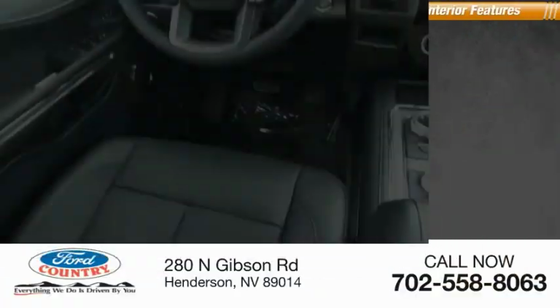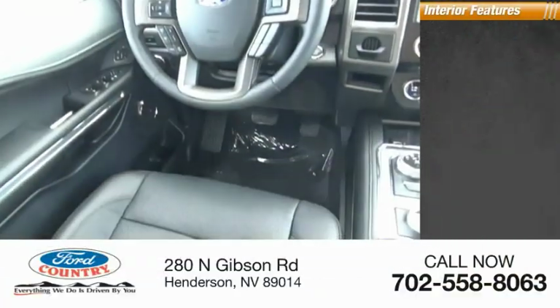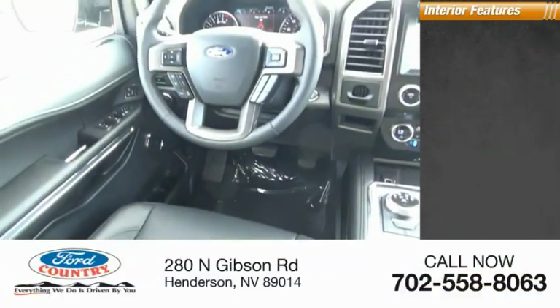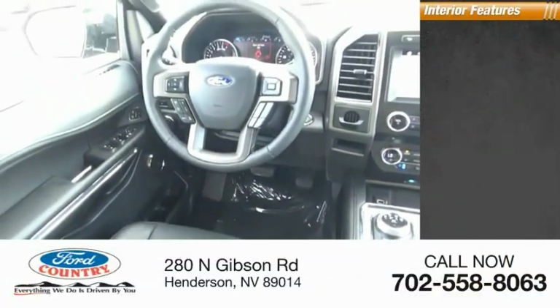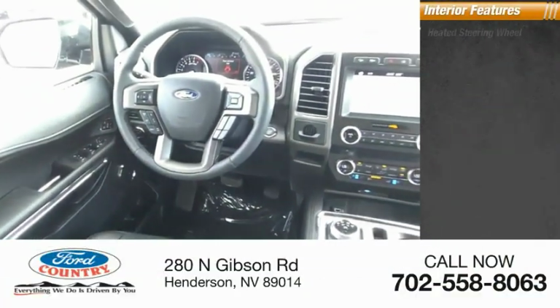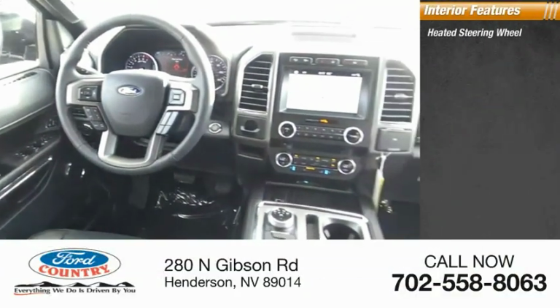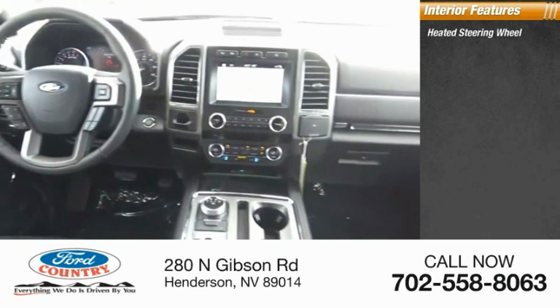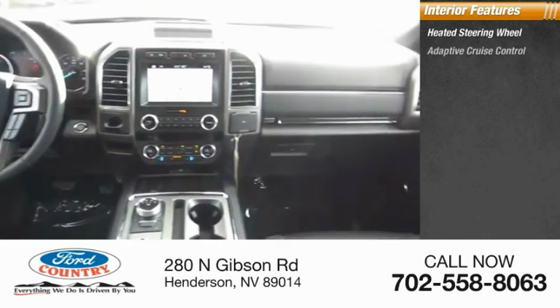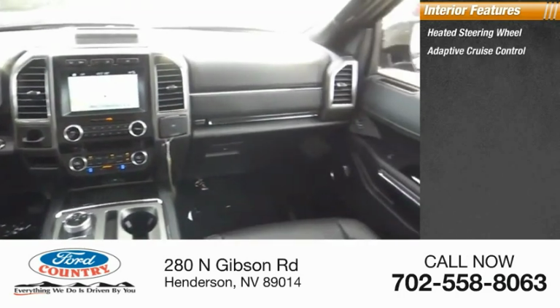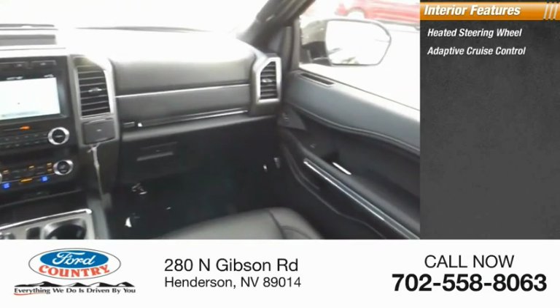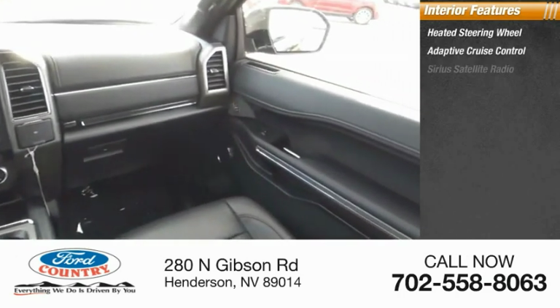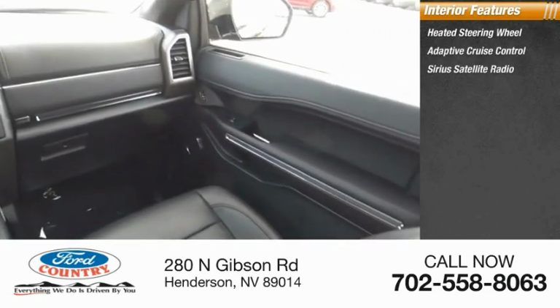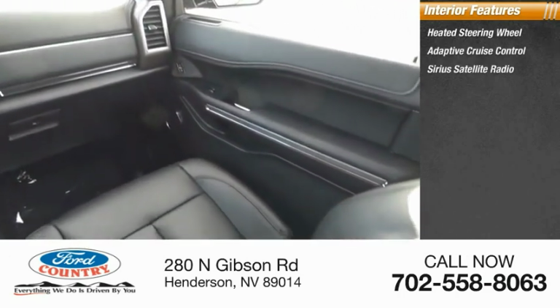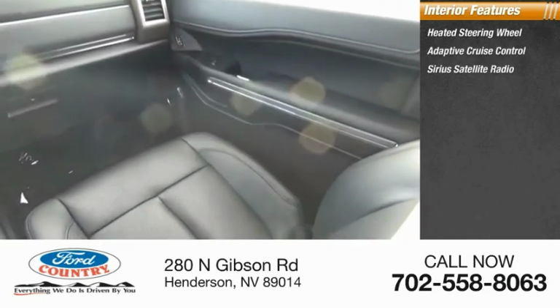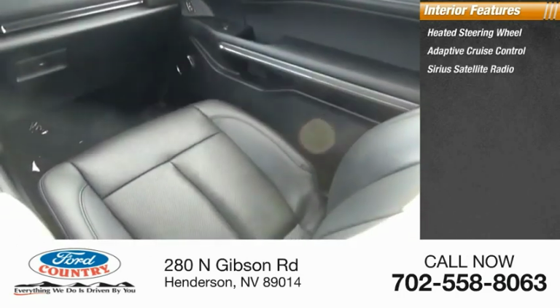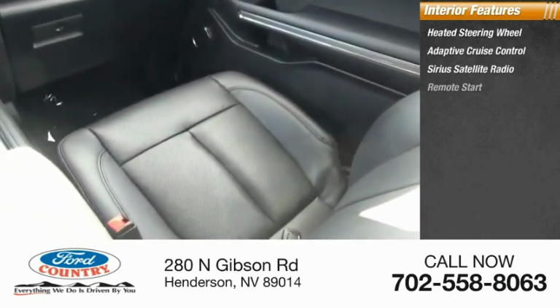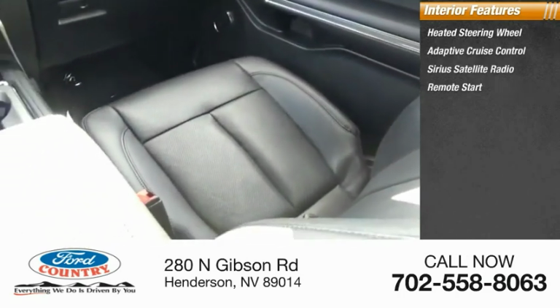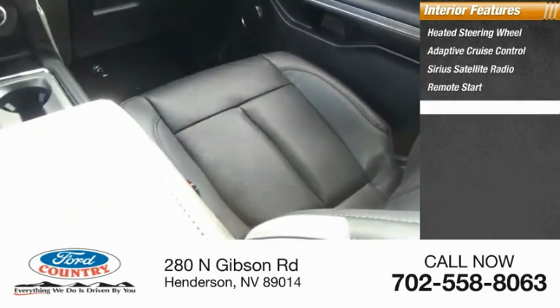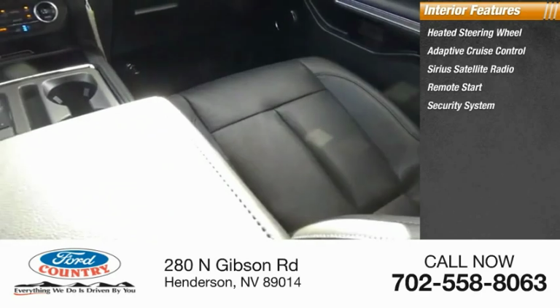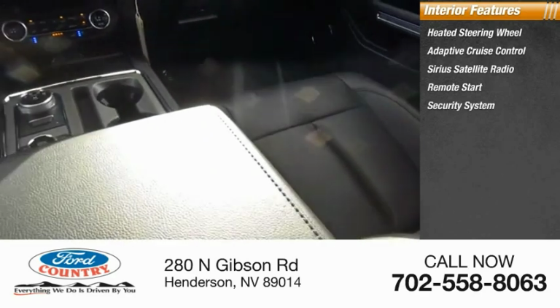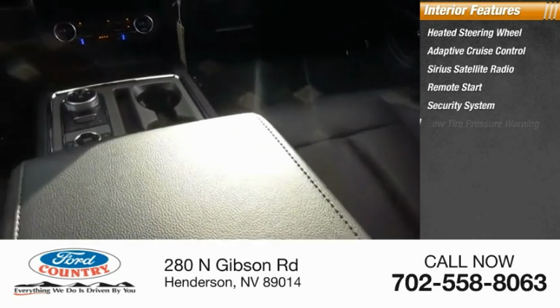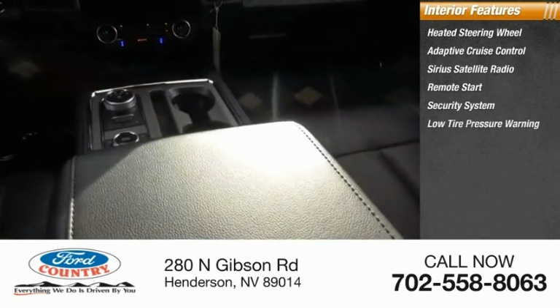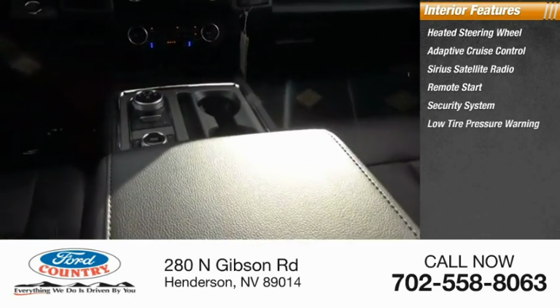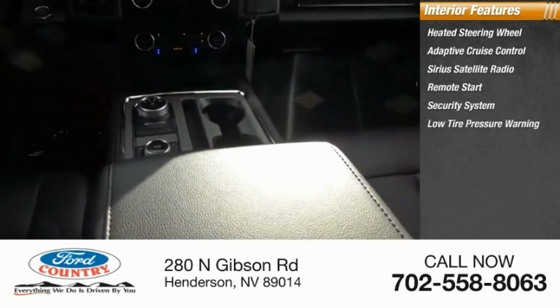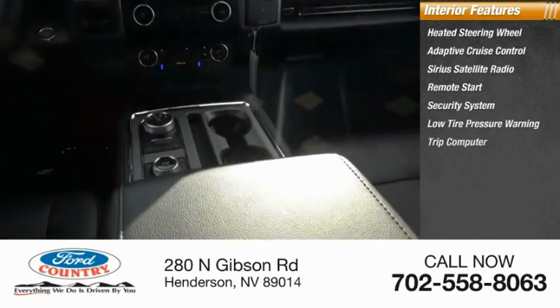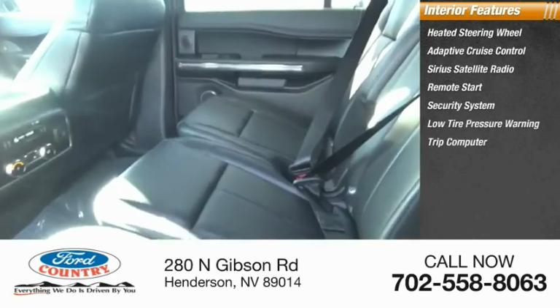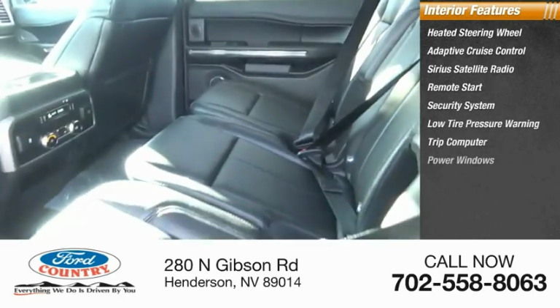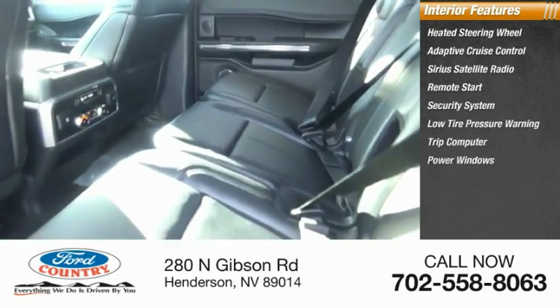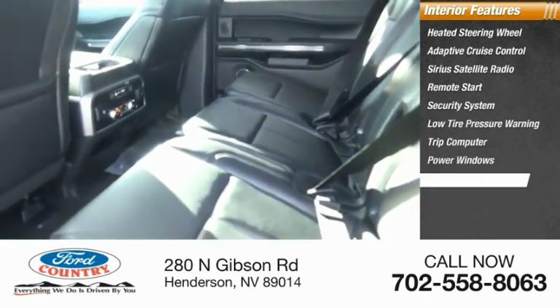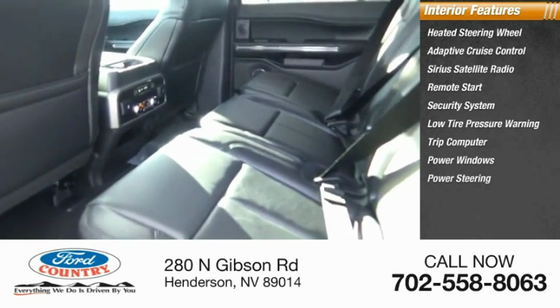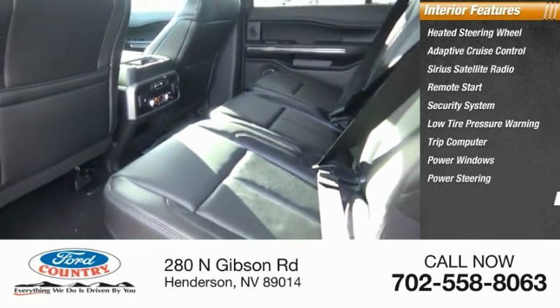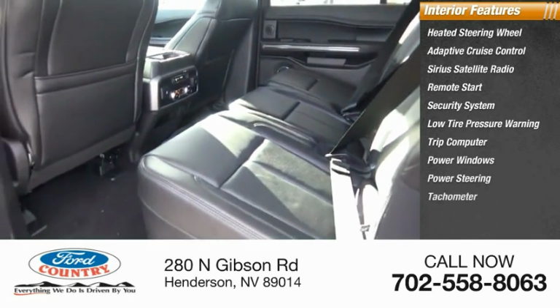Inside you'll find a heated steering wheel, adaptive cruise control, Sirius satellite radio, remote start, security system, low tire pressure warning, trip computer, power windows, power steering, and tachometer.